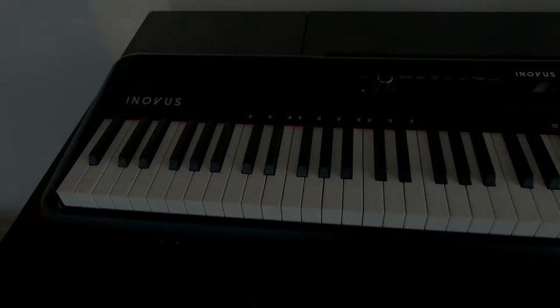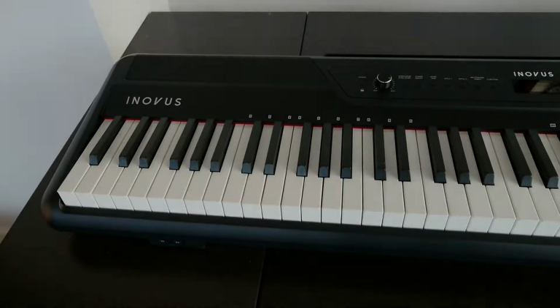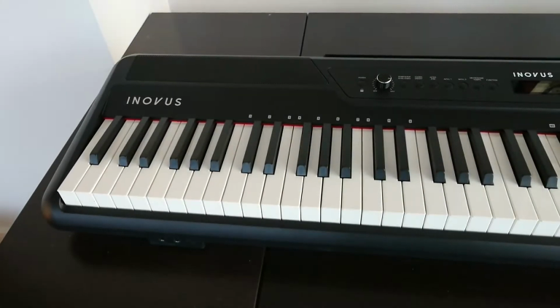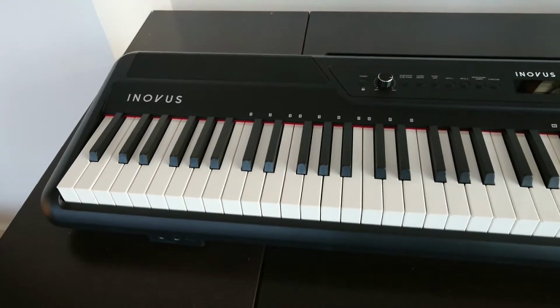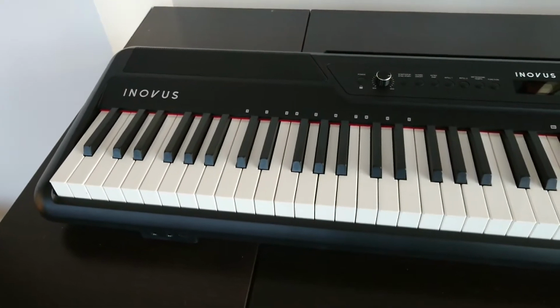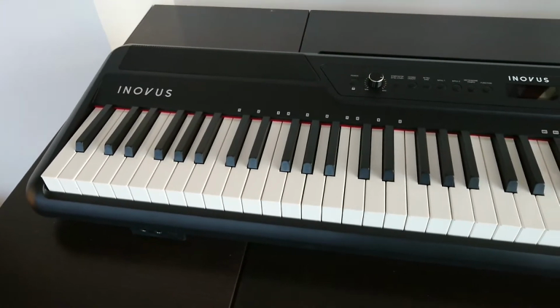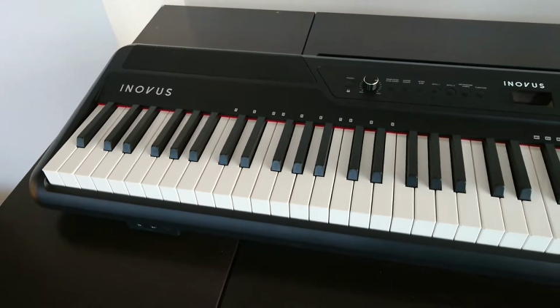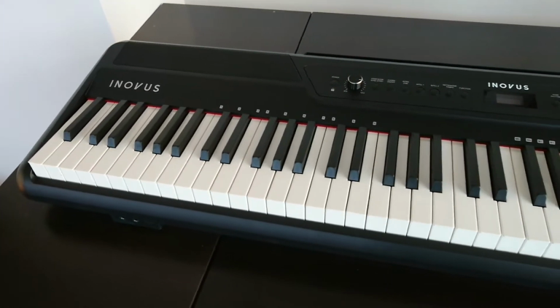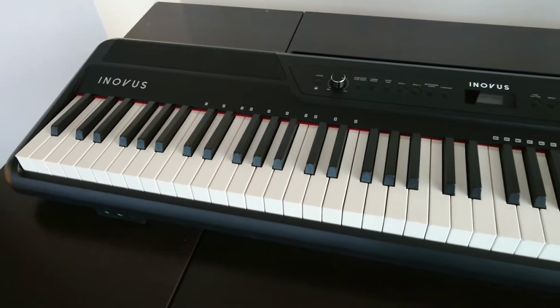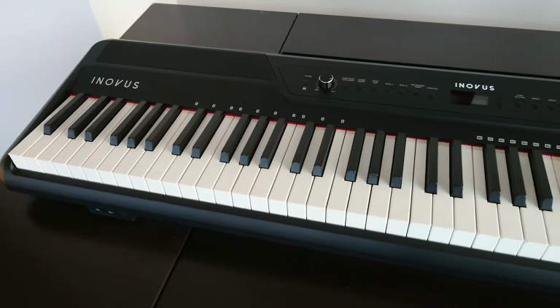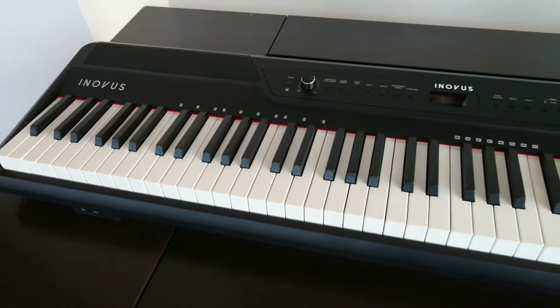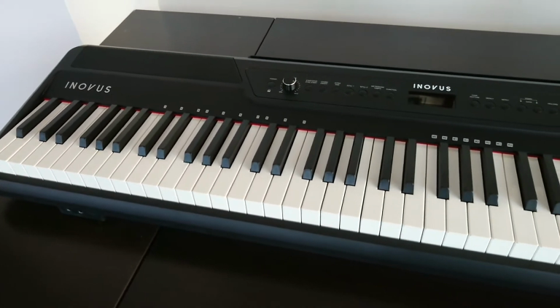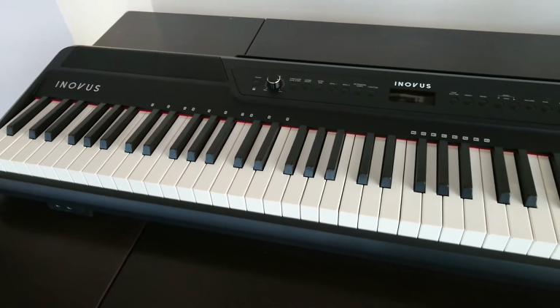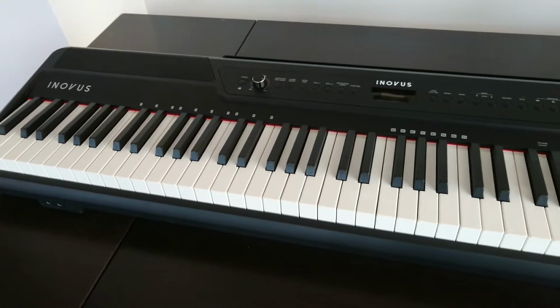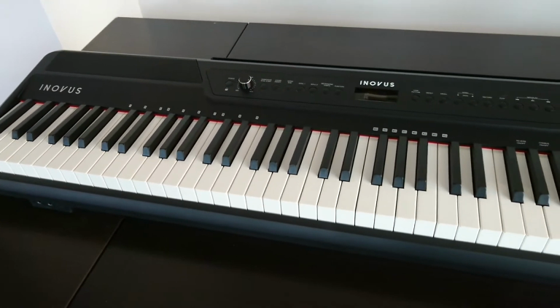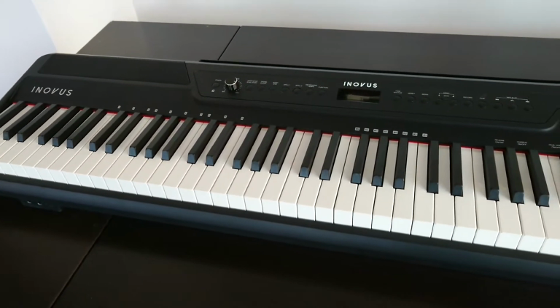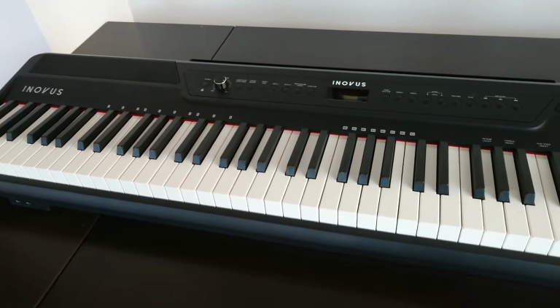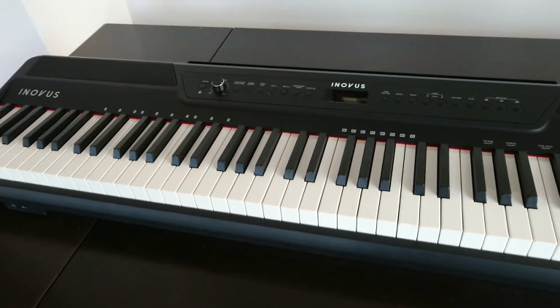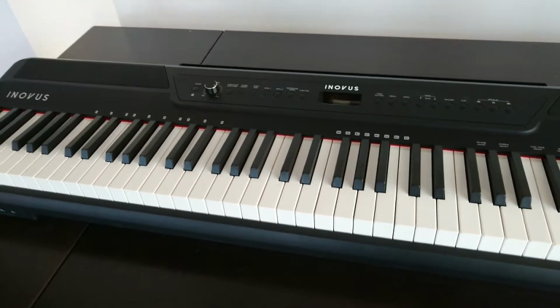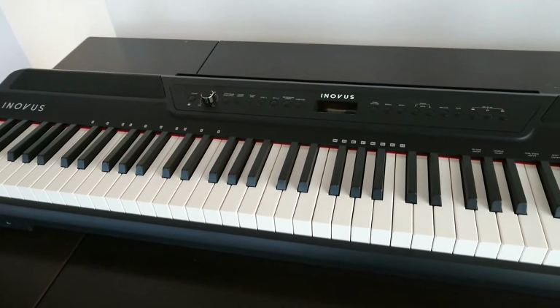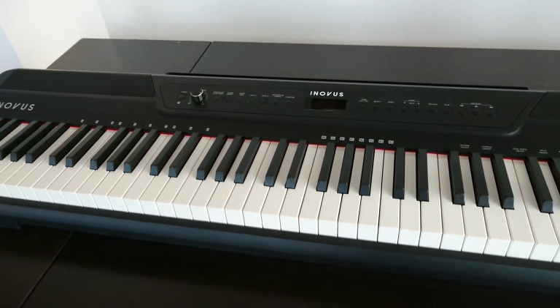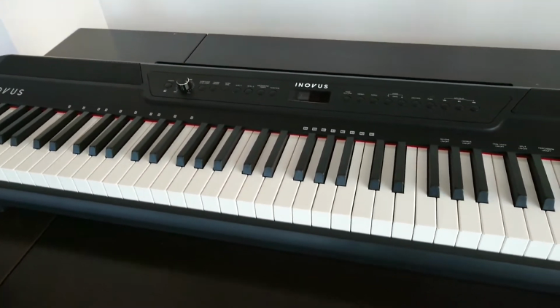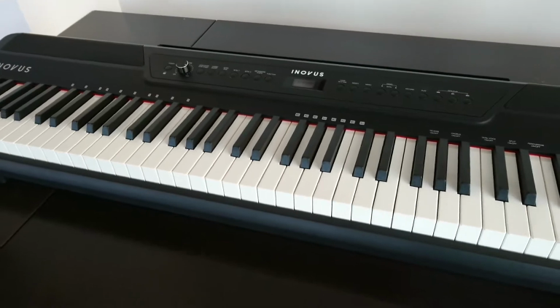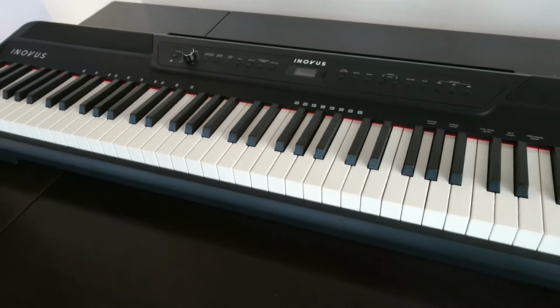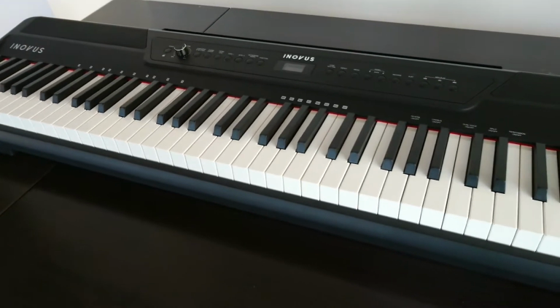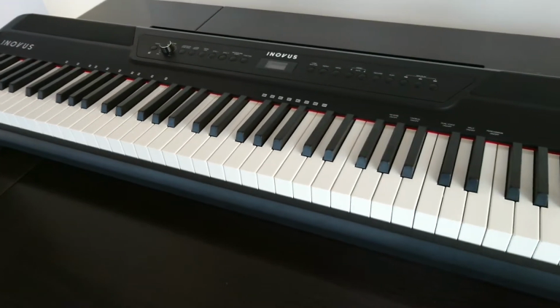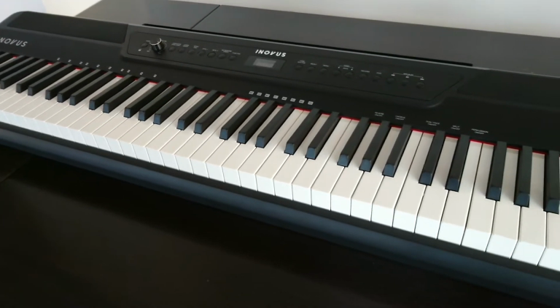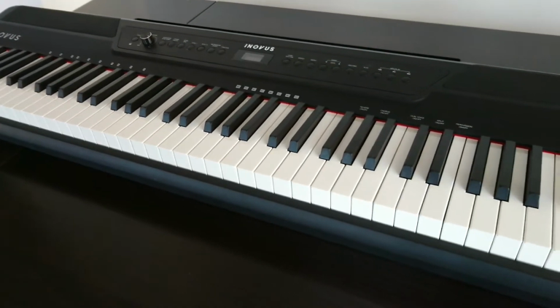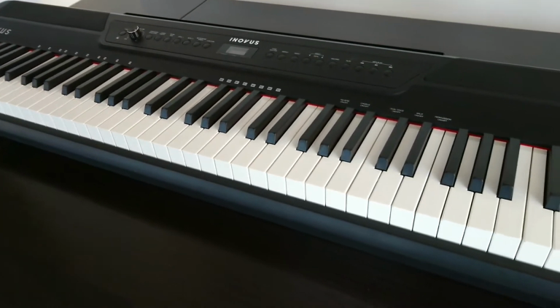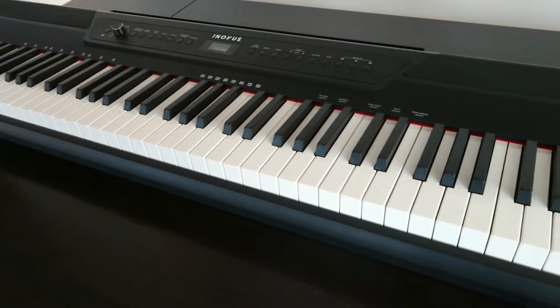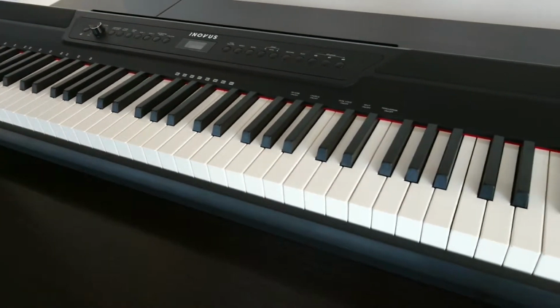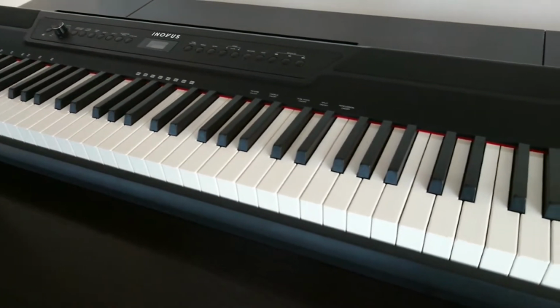I was told by my piano teacher that this one has really well-made keys. They're weighted keys and they have hammer action like a real piano. And the keys are touch sensitive, so the harder you press, the louder the sound you get, like a traditional piano.